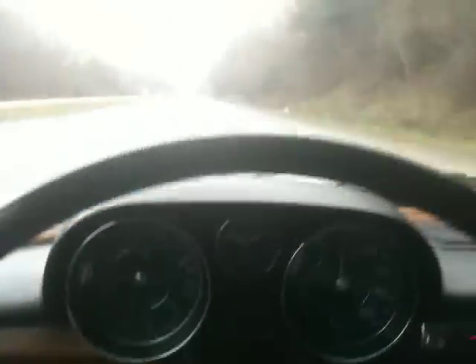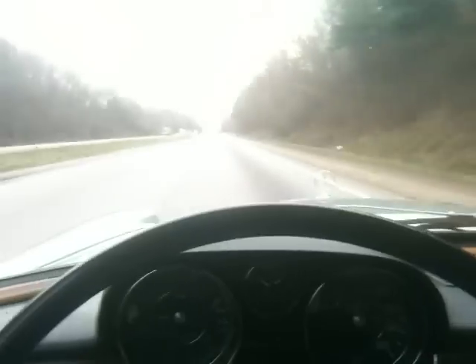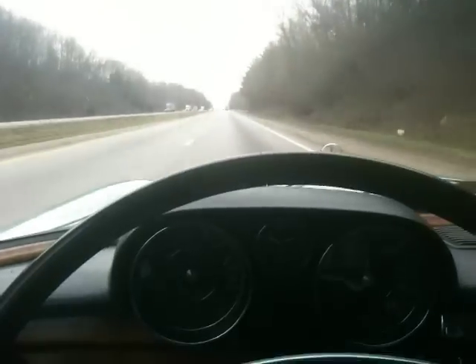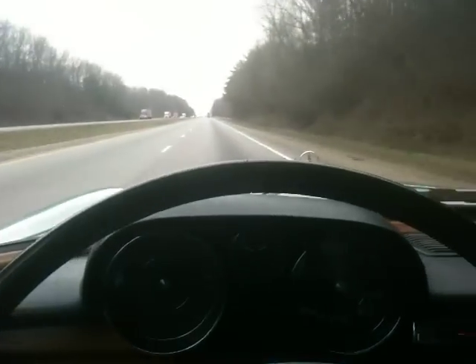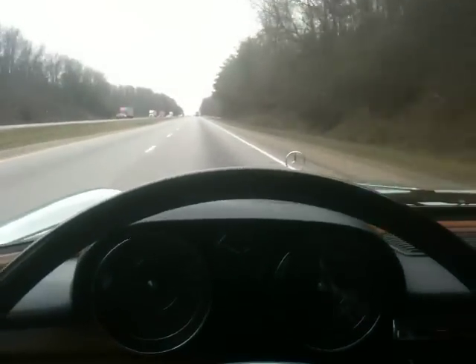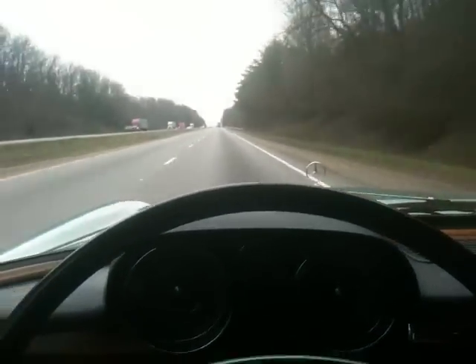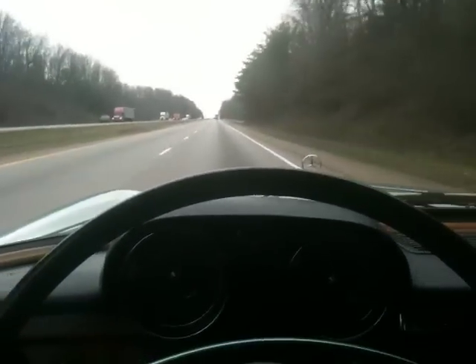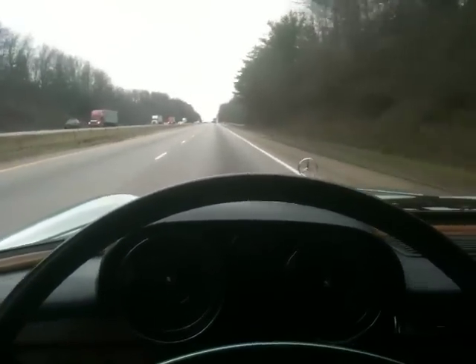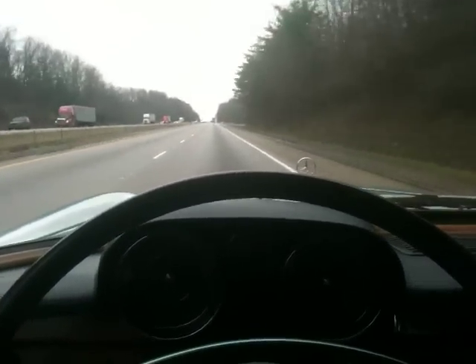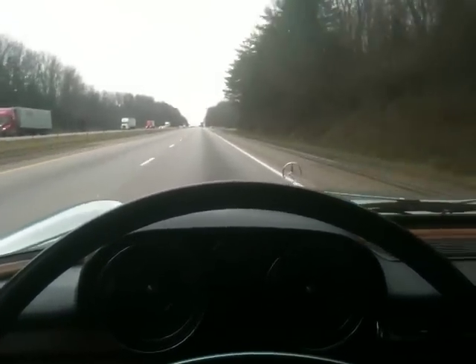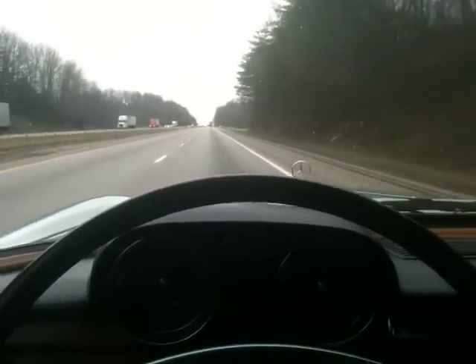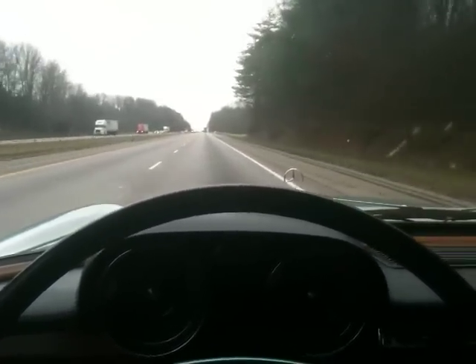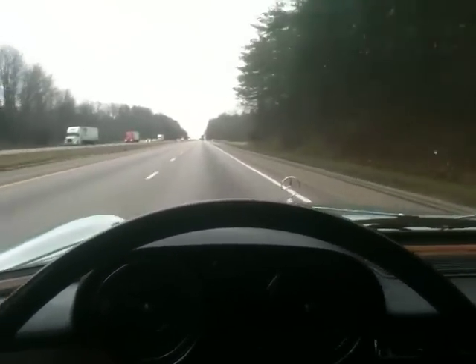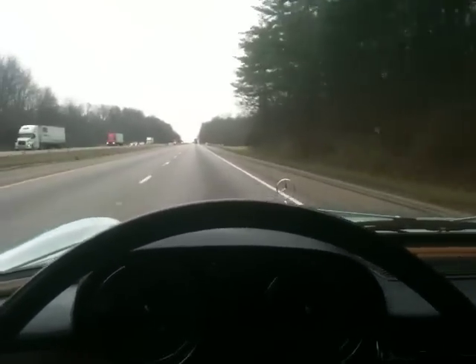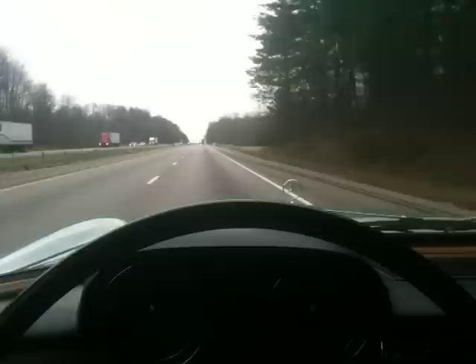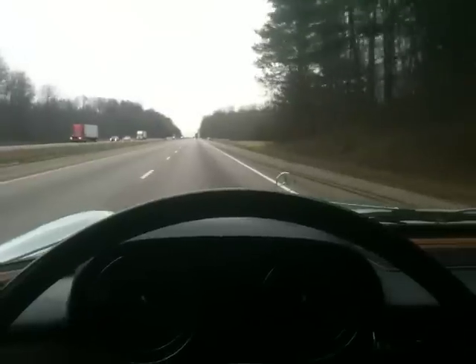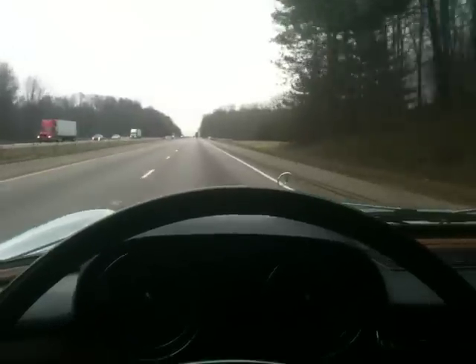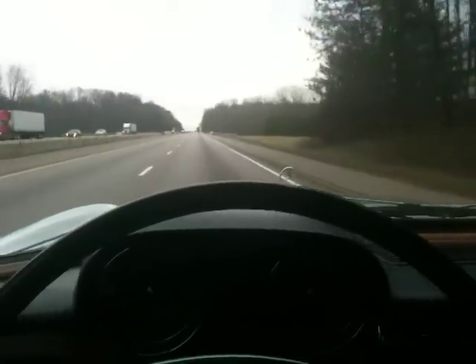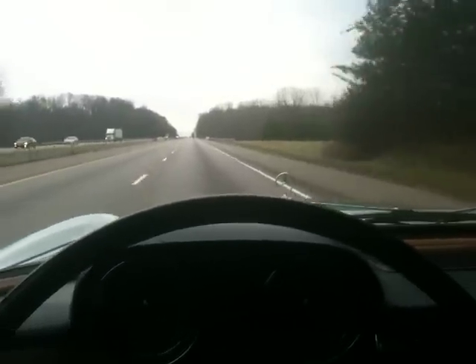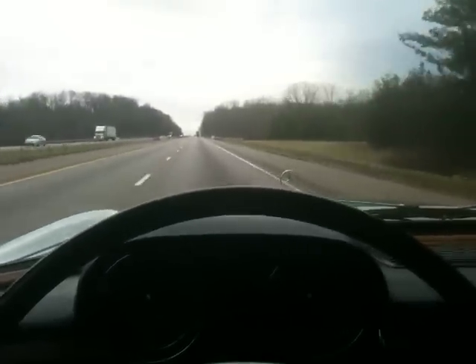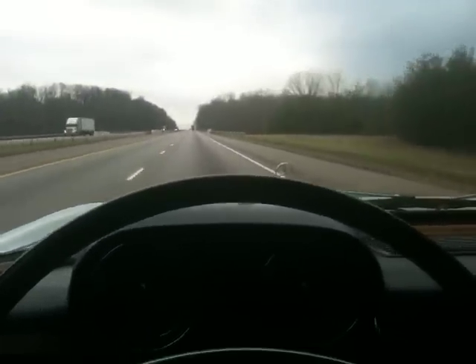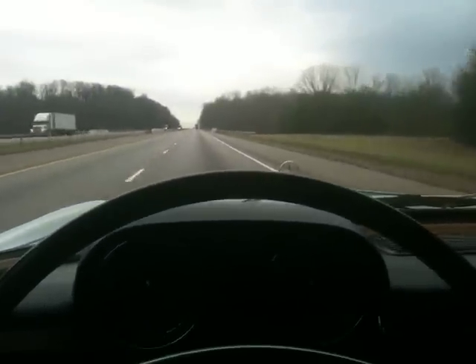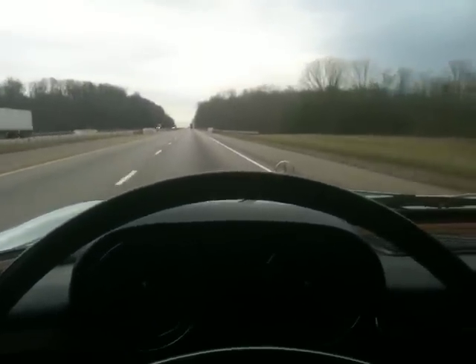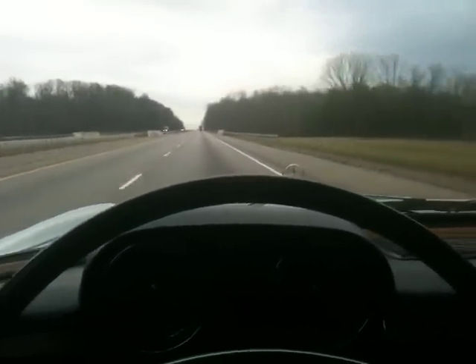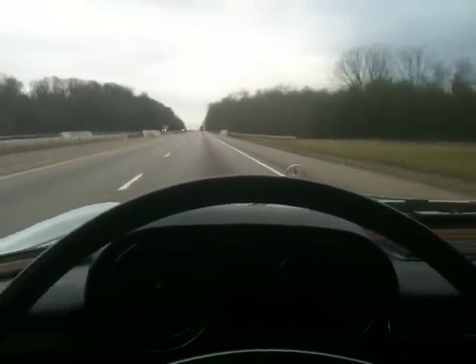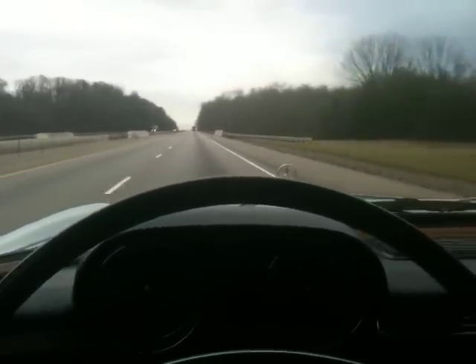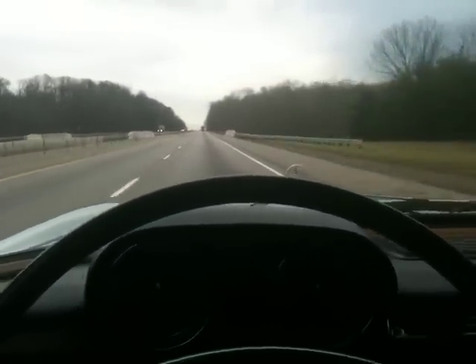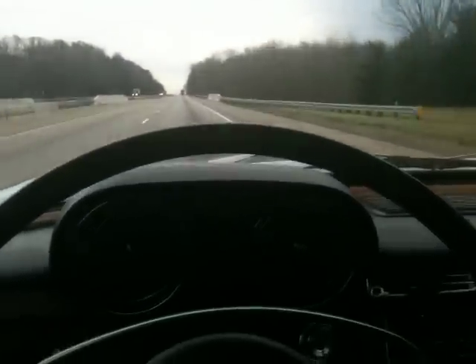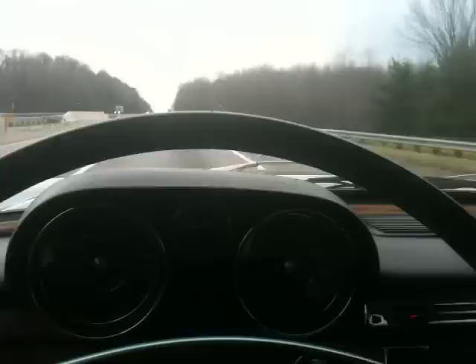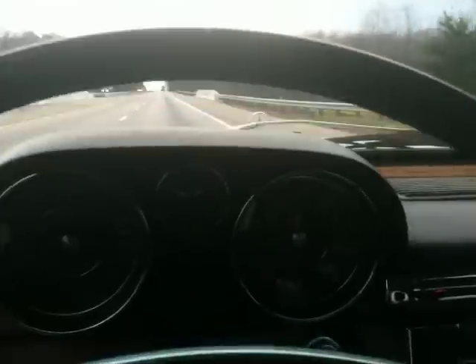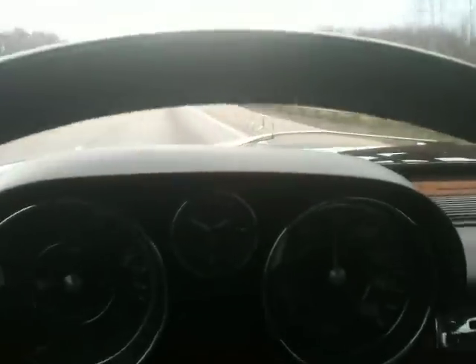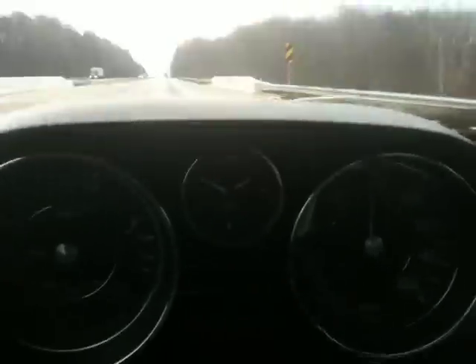This is just a cruise on the highway in the 1972 280 SE 4.5. It's got a nice V8 rumble to it going on.